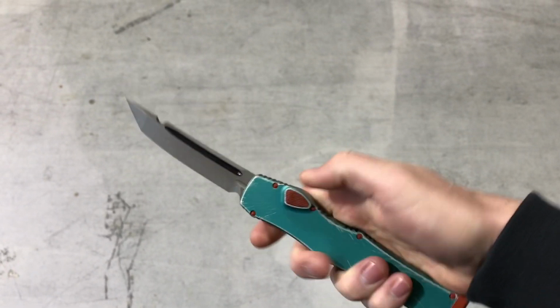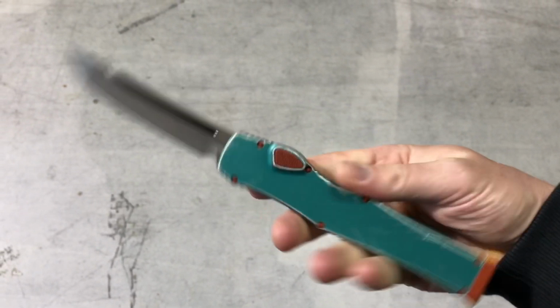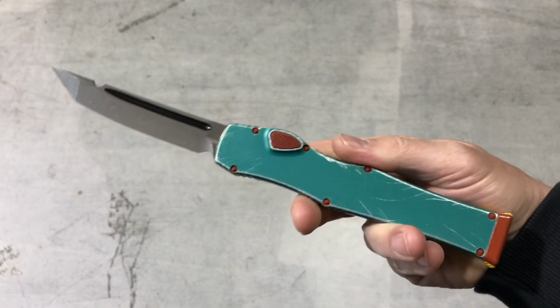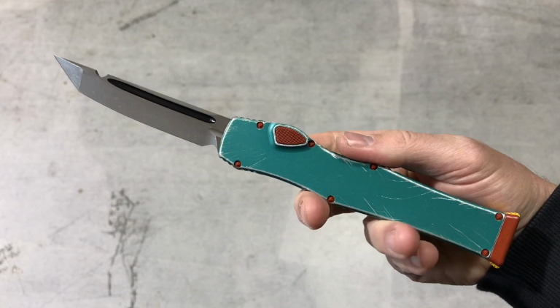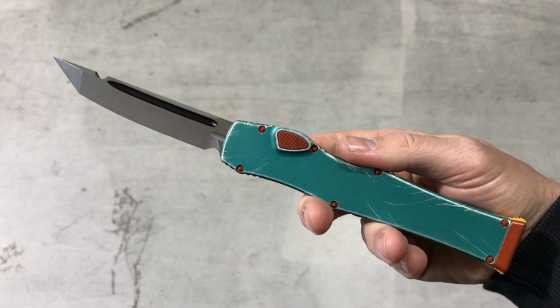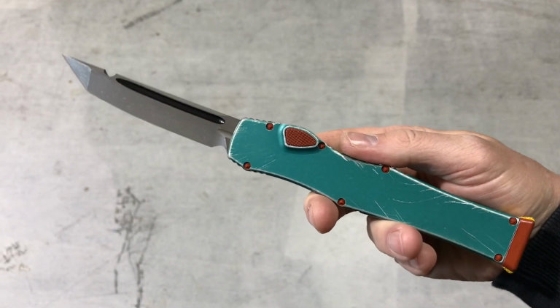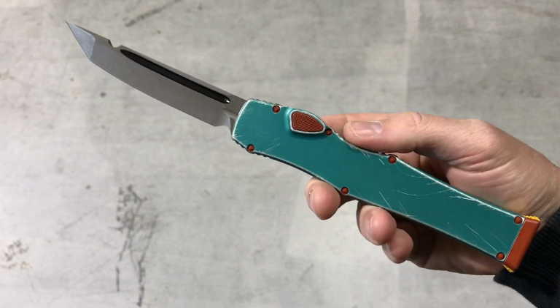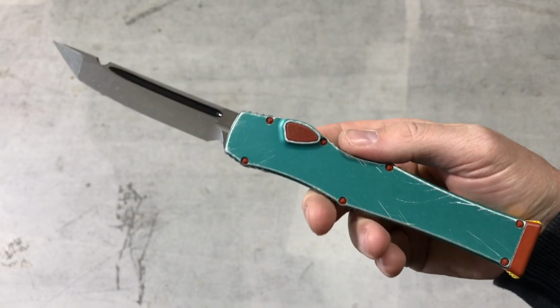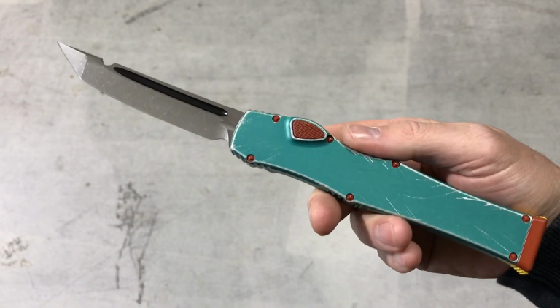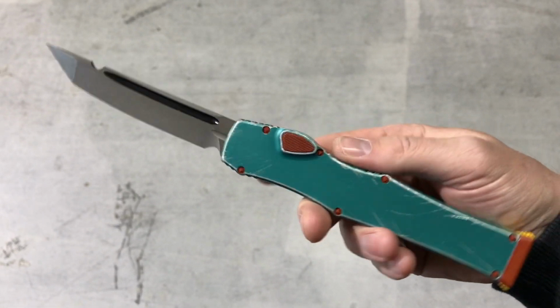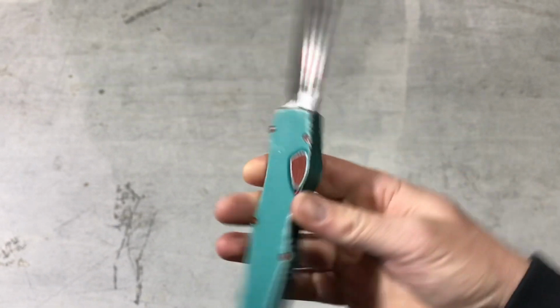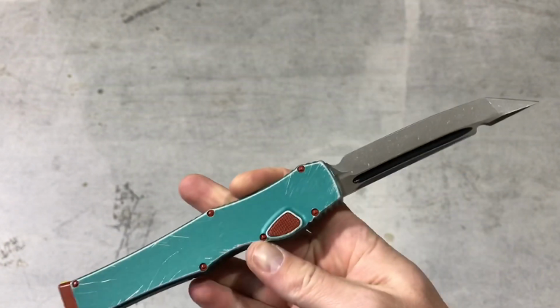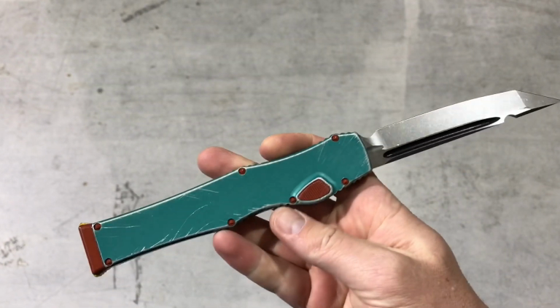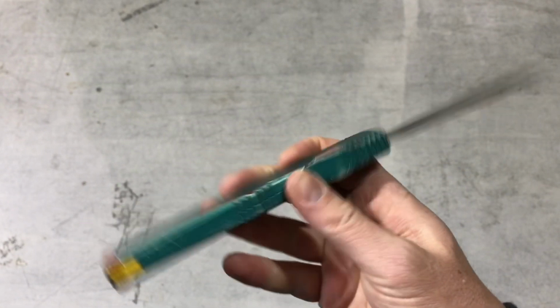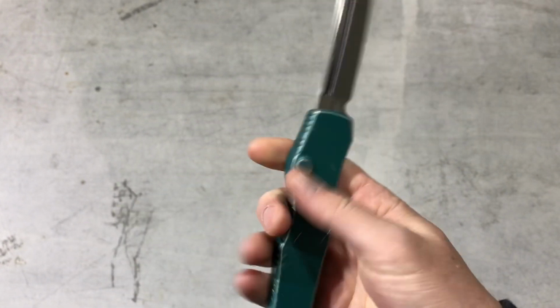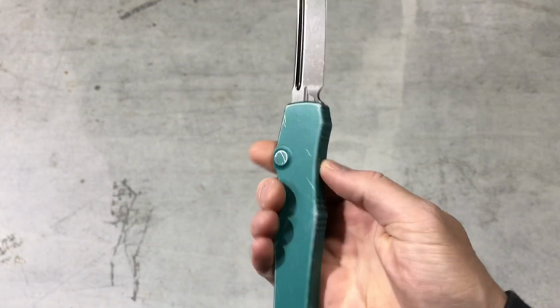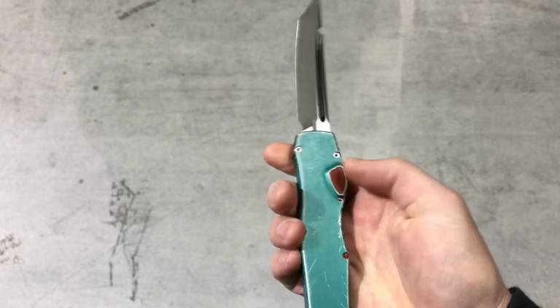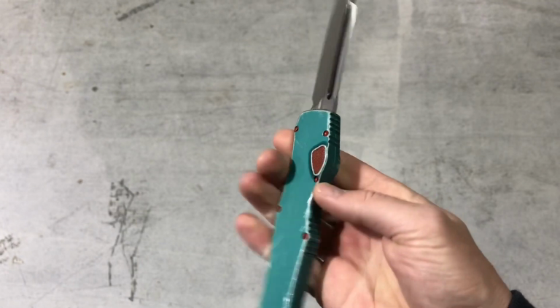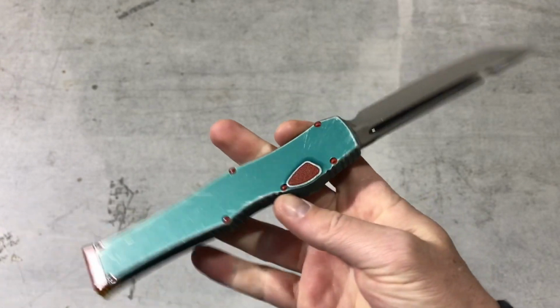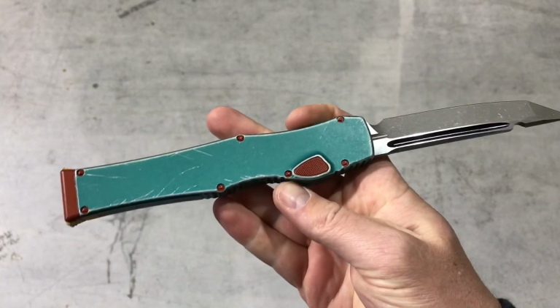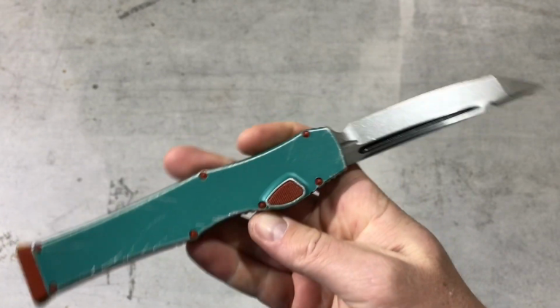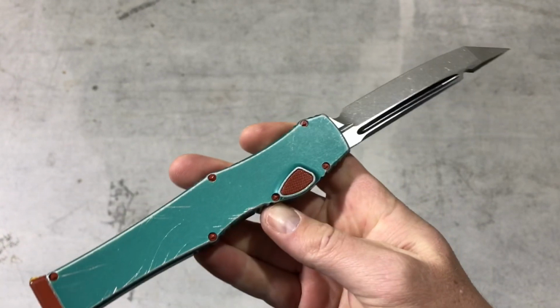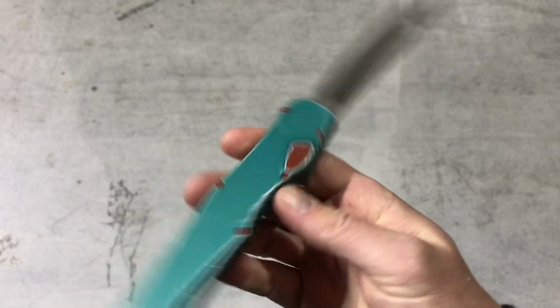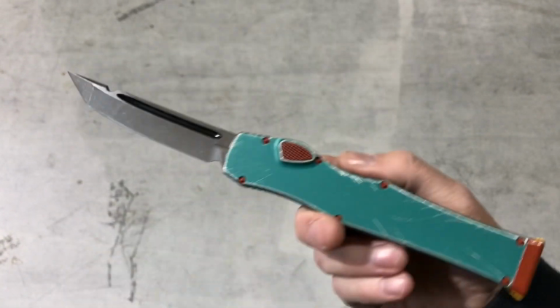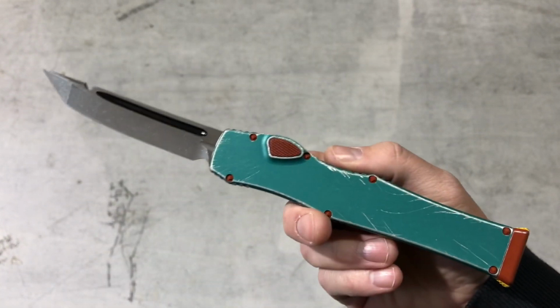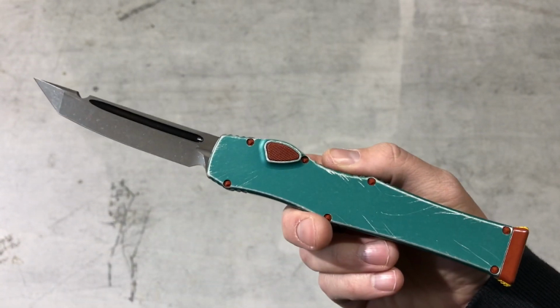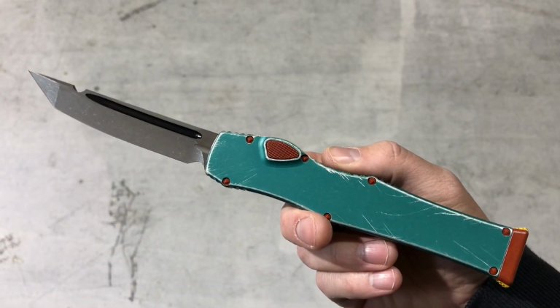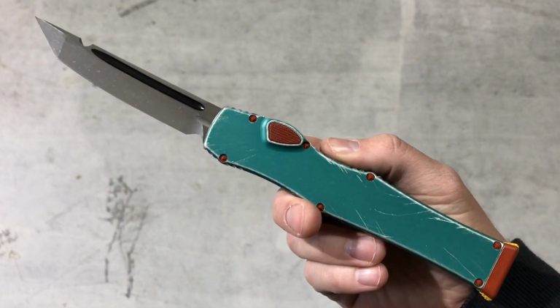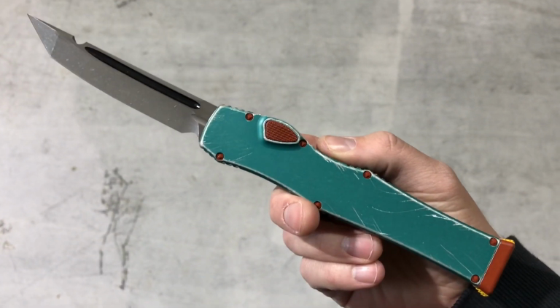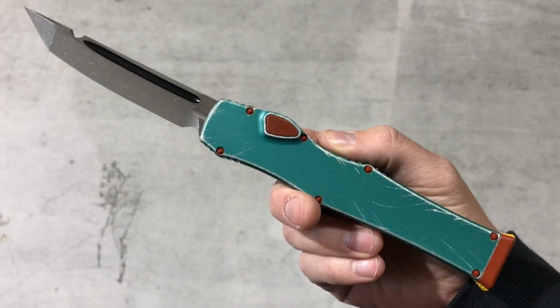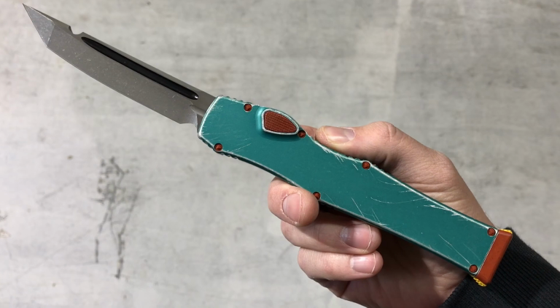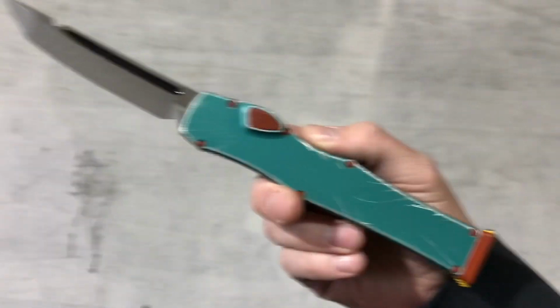If you're a collector or maybe even want to carry a Halo, this is a really cool one. Comment down below — I'd love to hear what you have to say about the Halo. If you own one, let us know what you think about this Bounty Hunter setup. Check it out — Blade Ops.